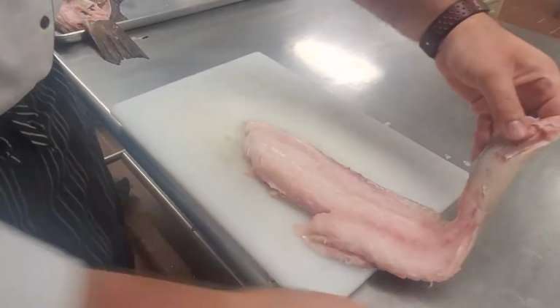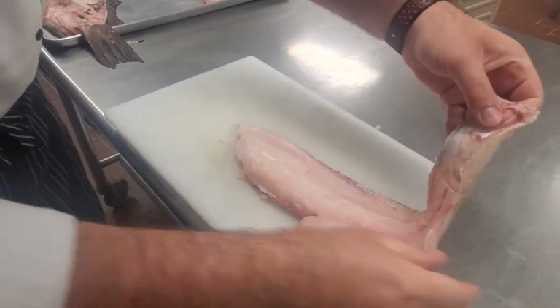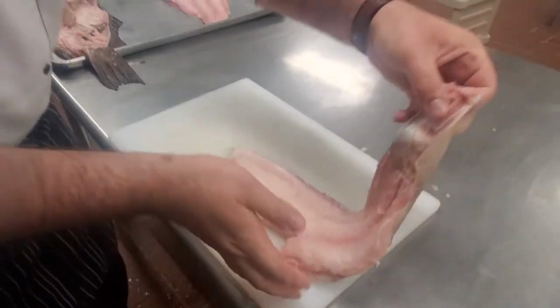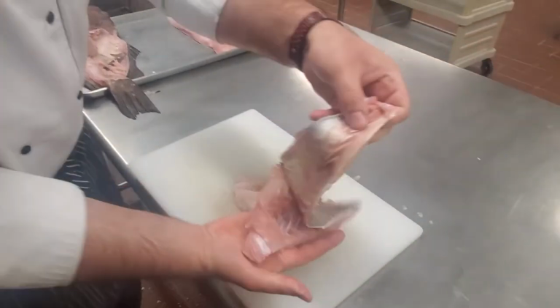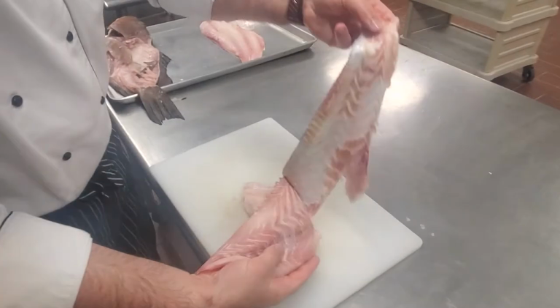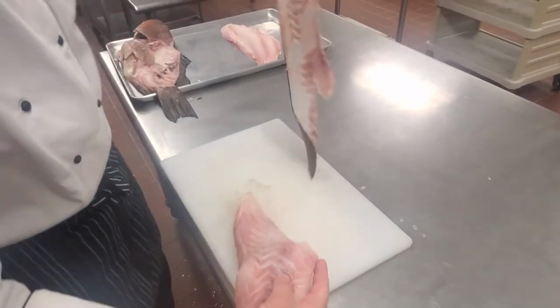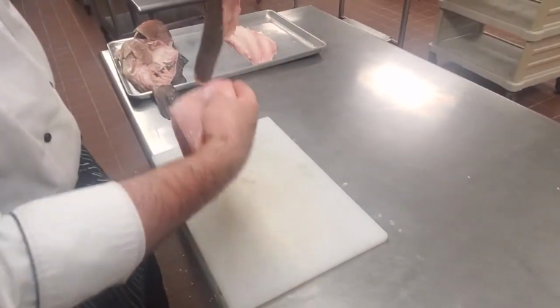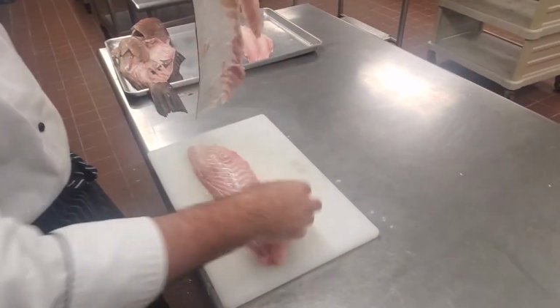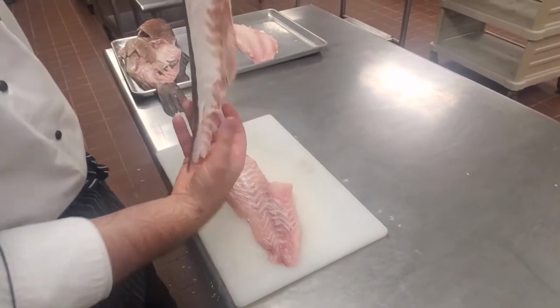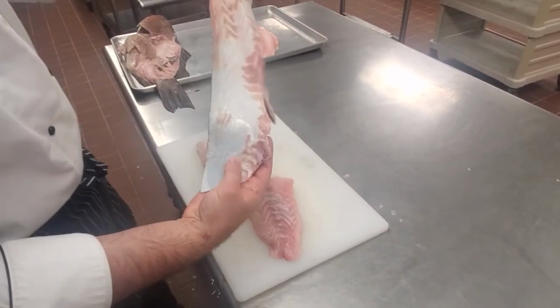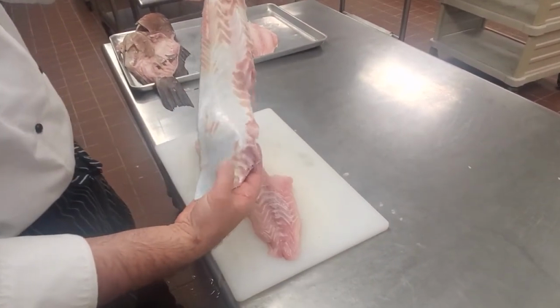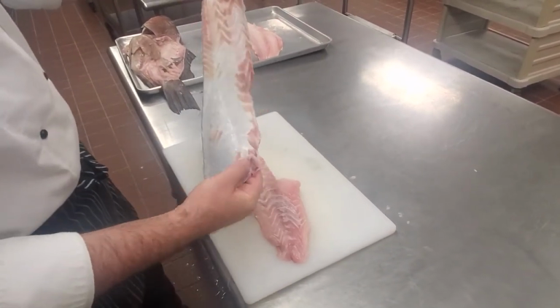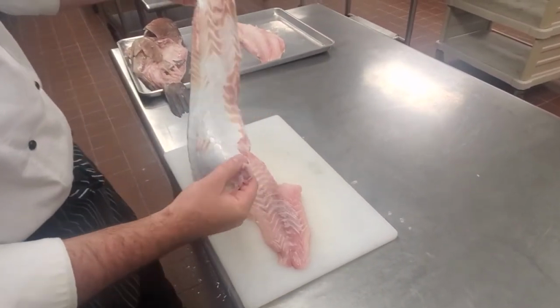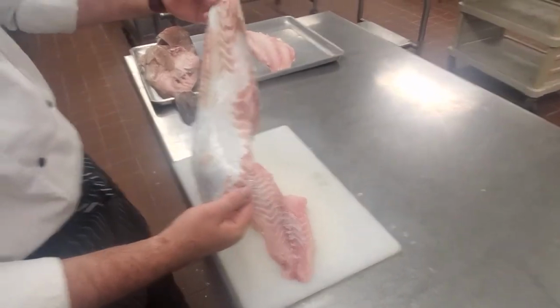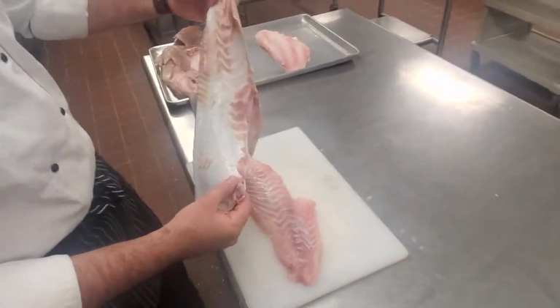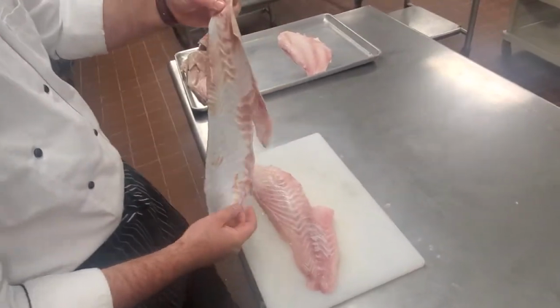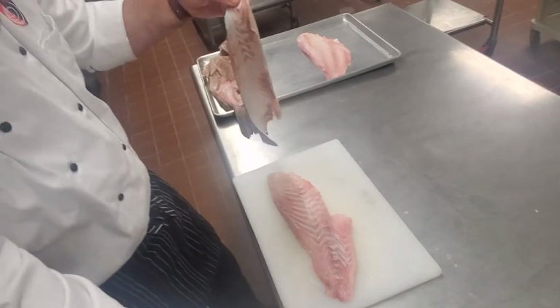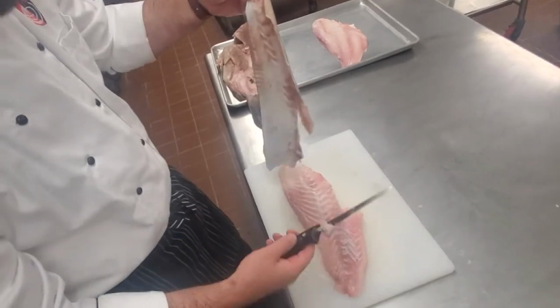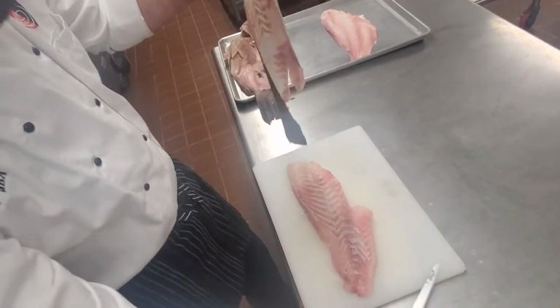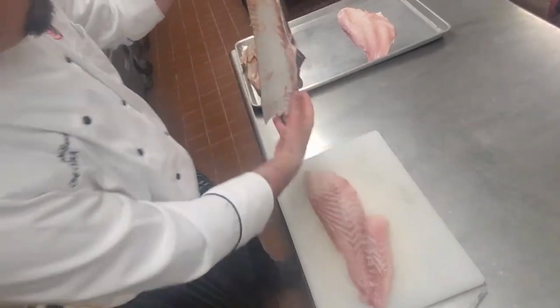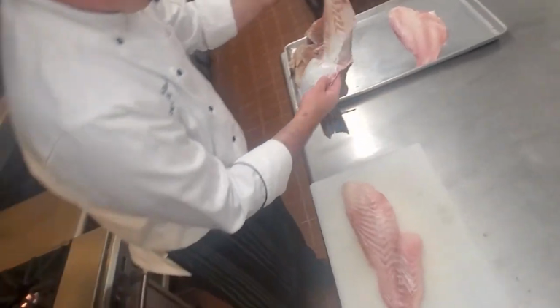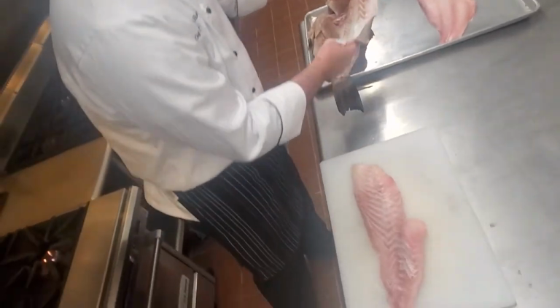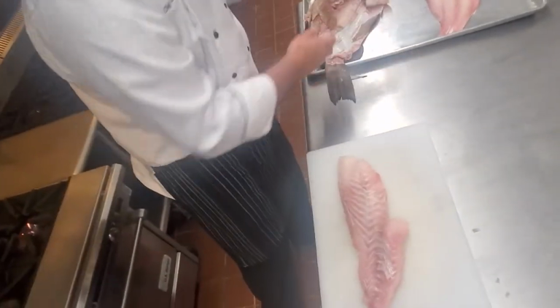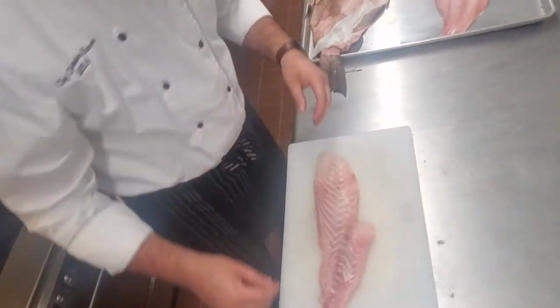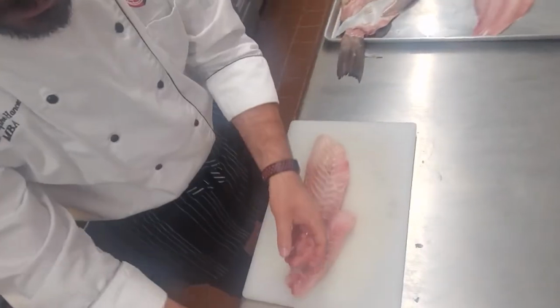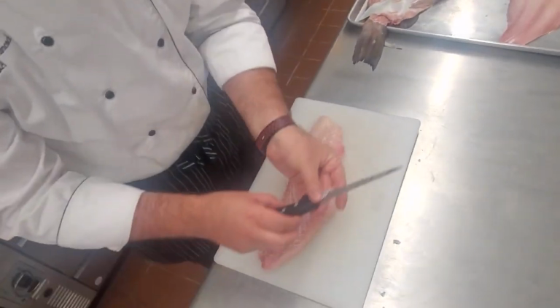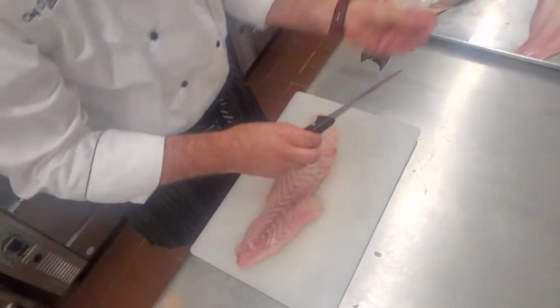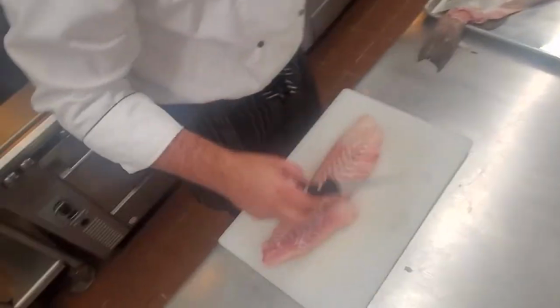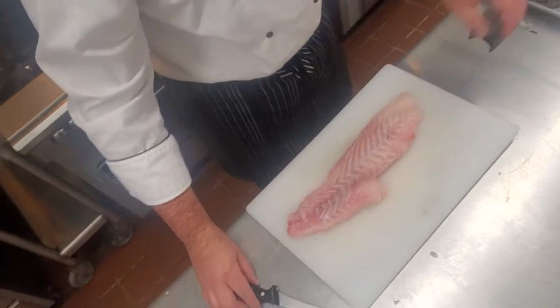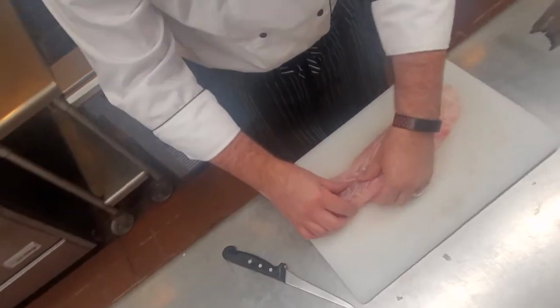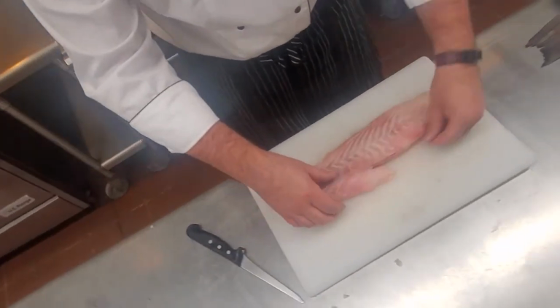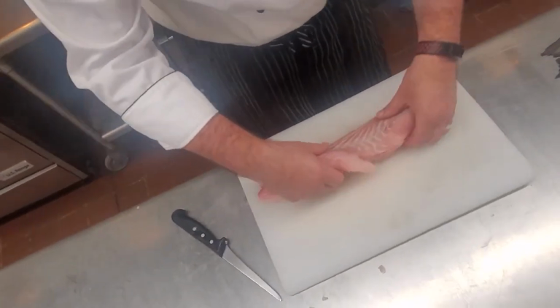Look at that — minimal meat on there. That's okay. That's where having a longer fillet knife is going to come in handy; mine is just almost a little too short, but it does a decent enough job.